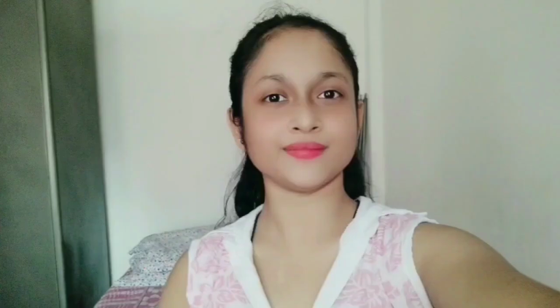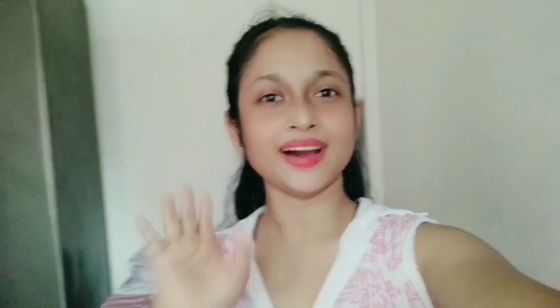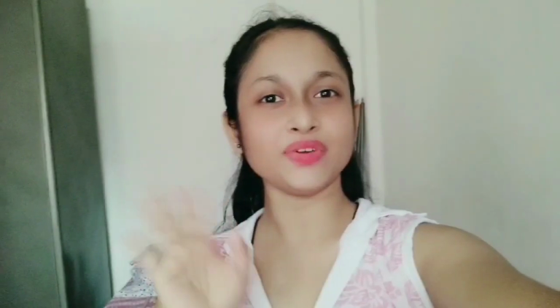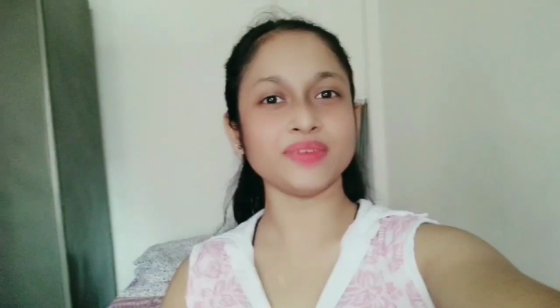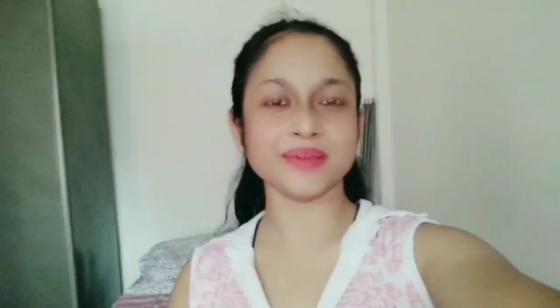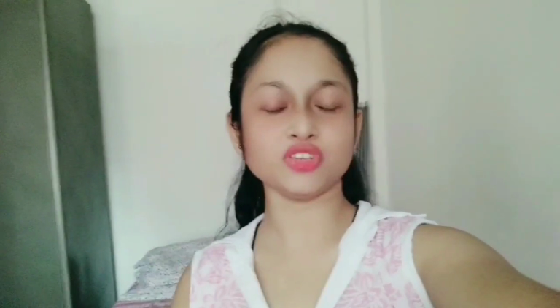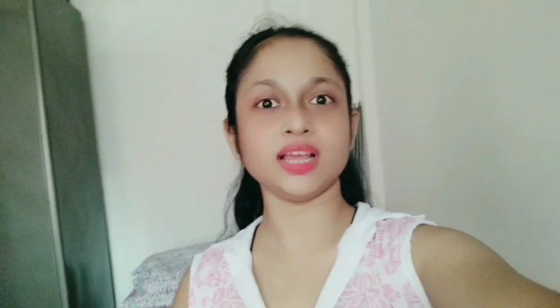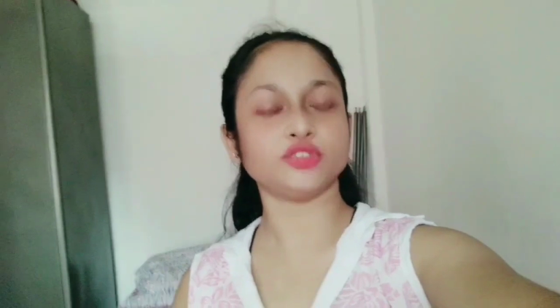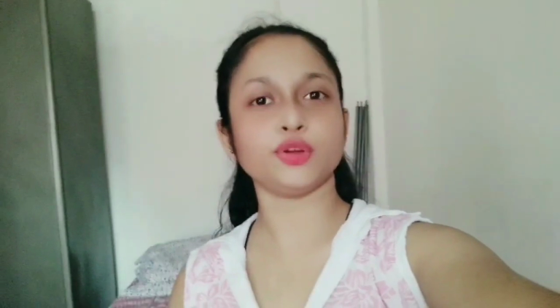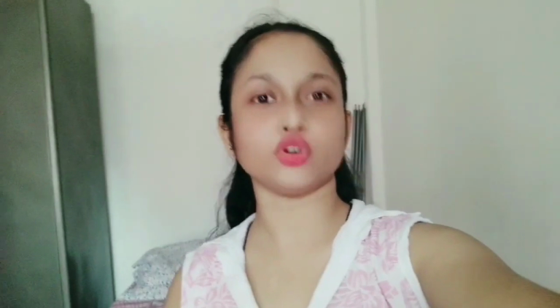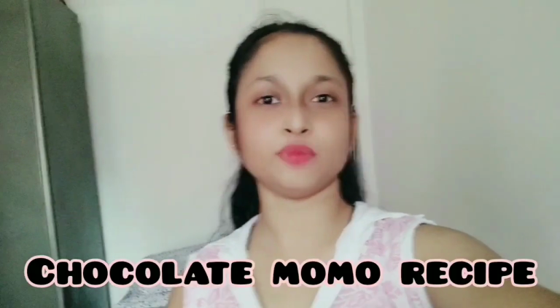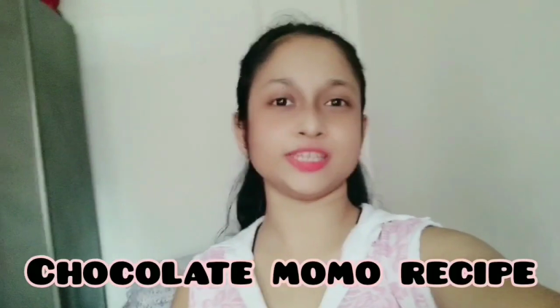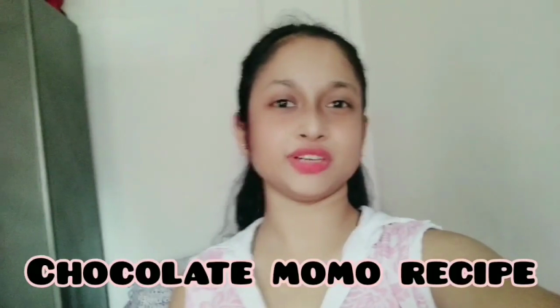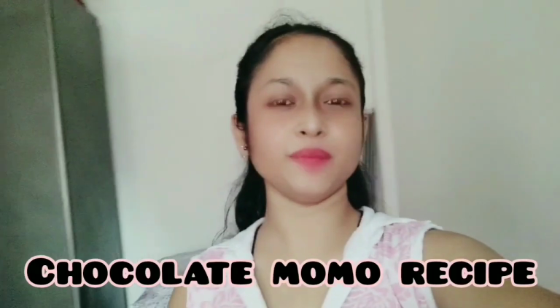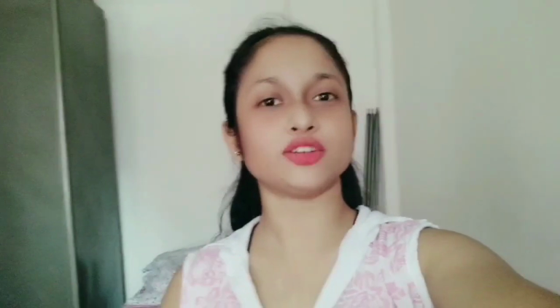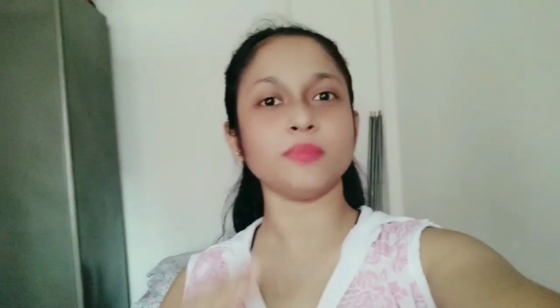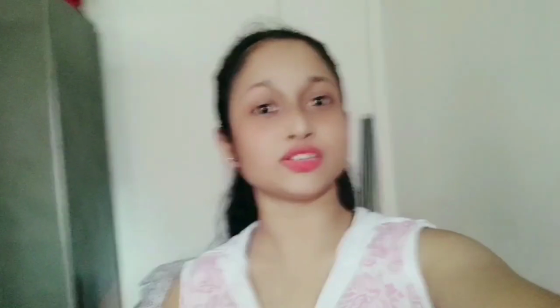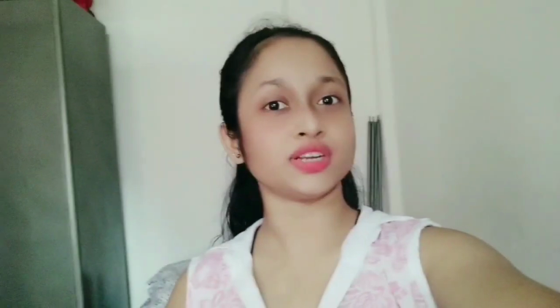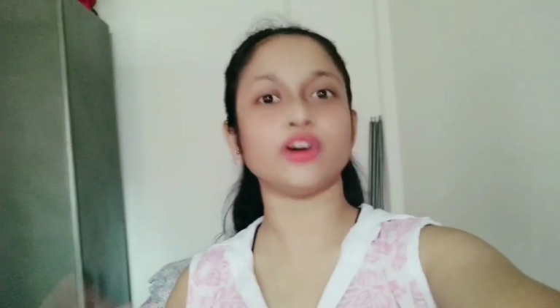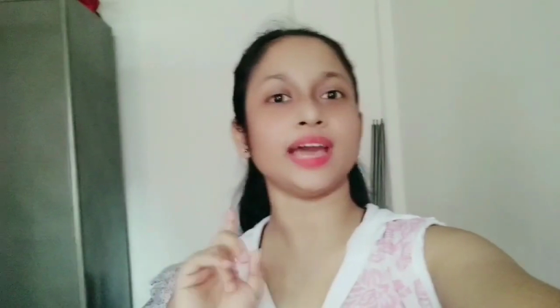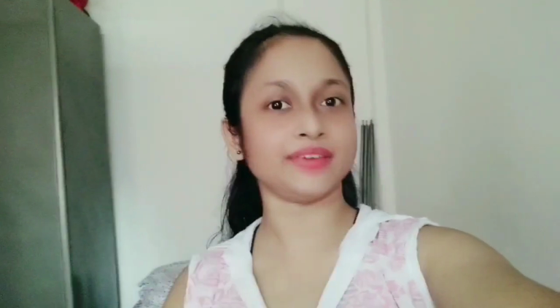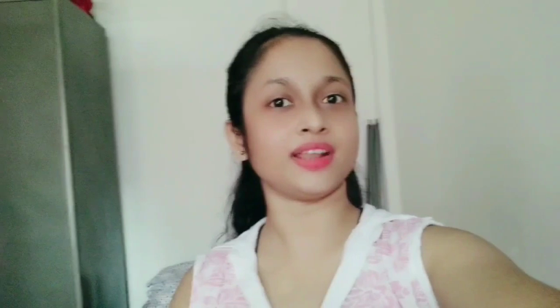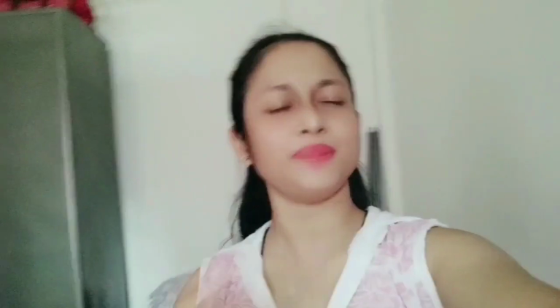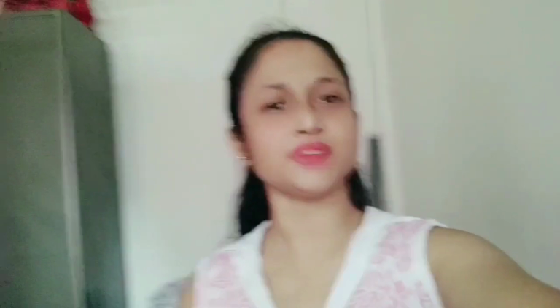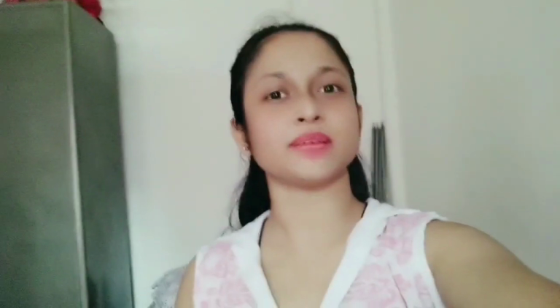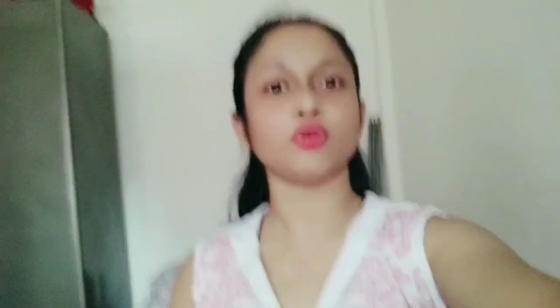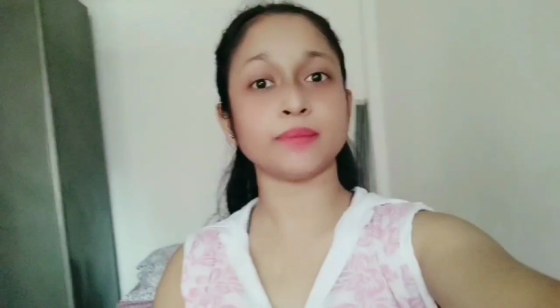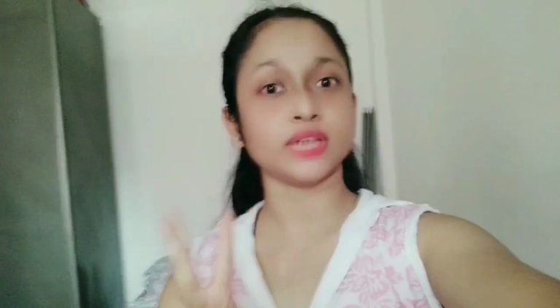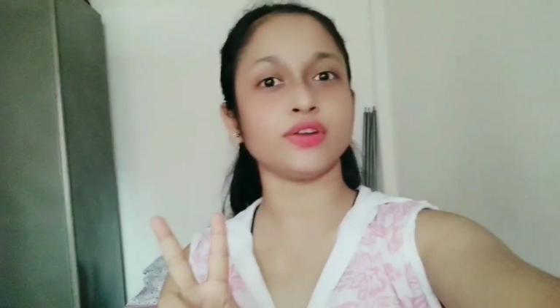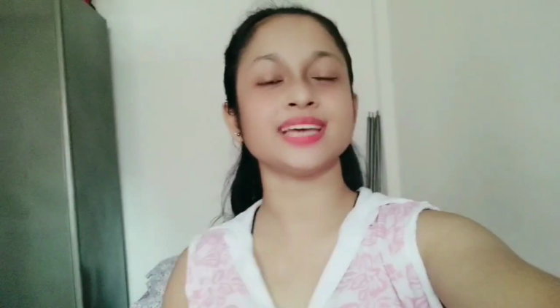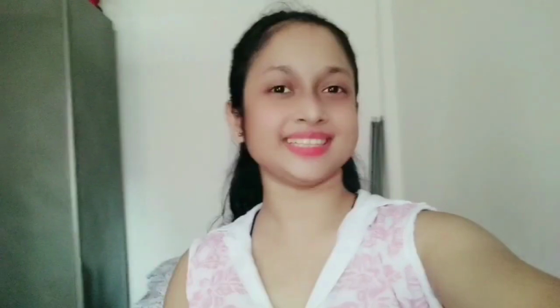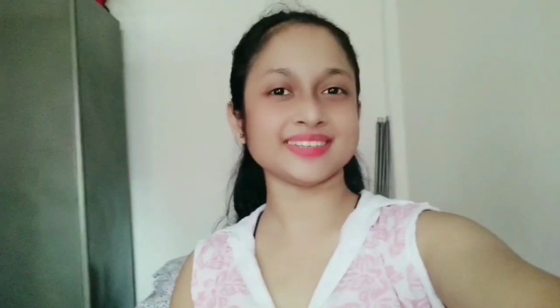Hello everyone, welcome back to our channel. This video is about a chocolate momo recipe. It's a restaurant-style recipe, I can give a guarantee. Please try this — let's get started.